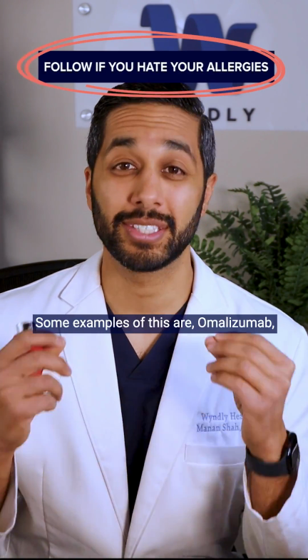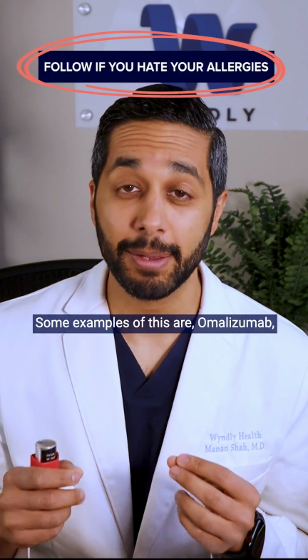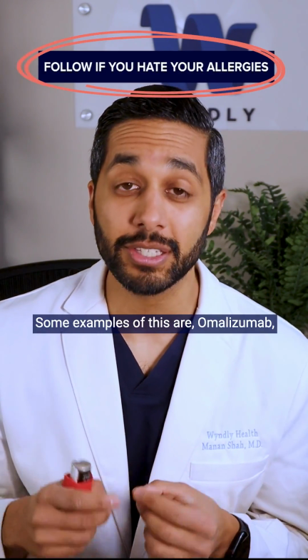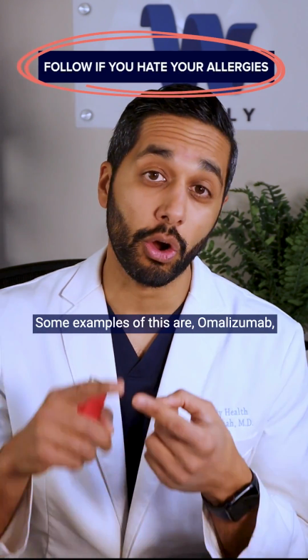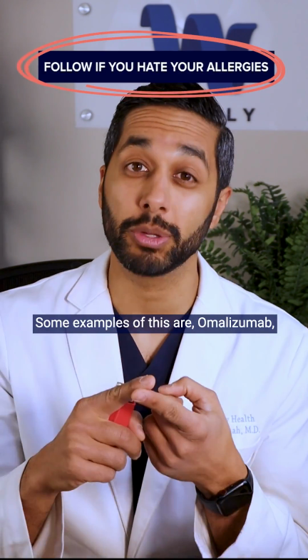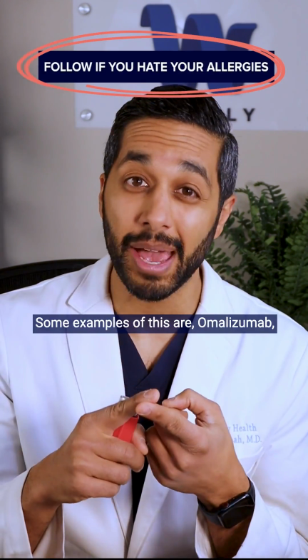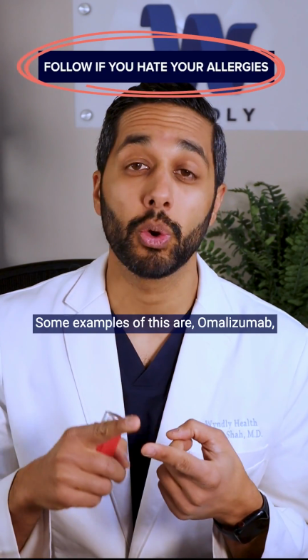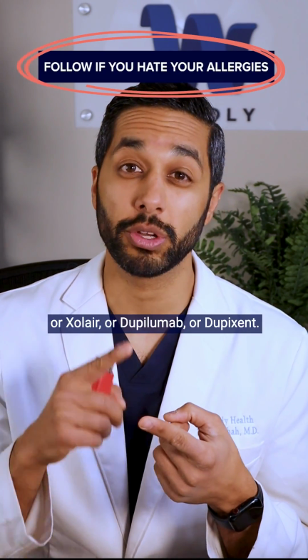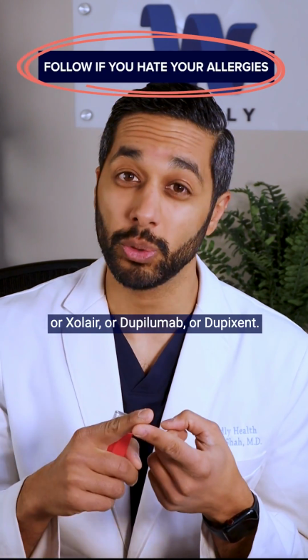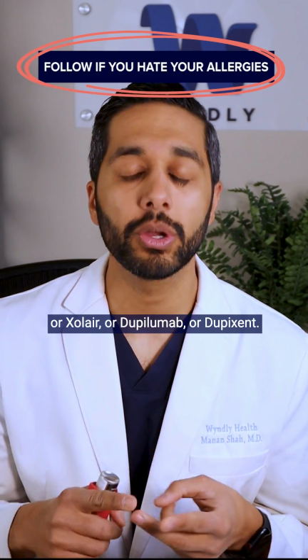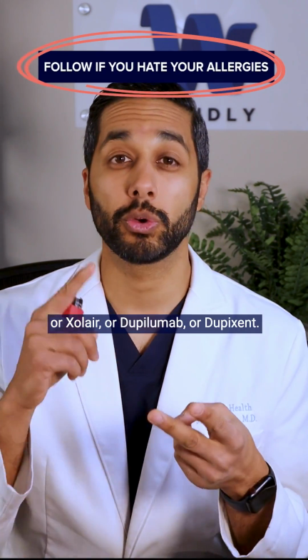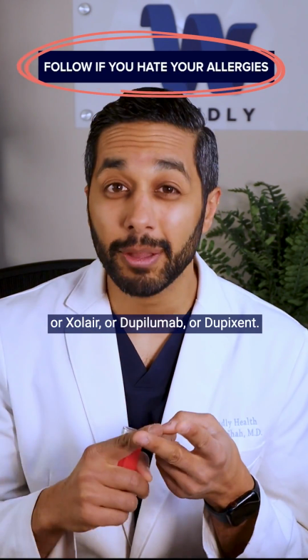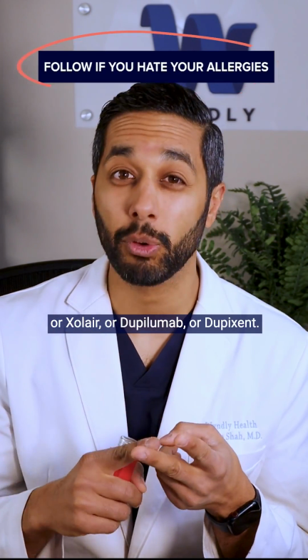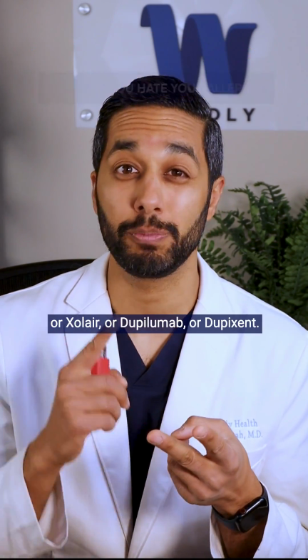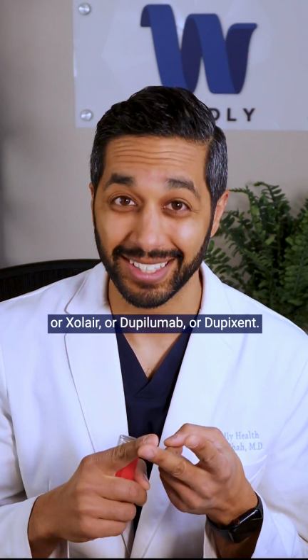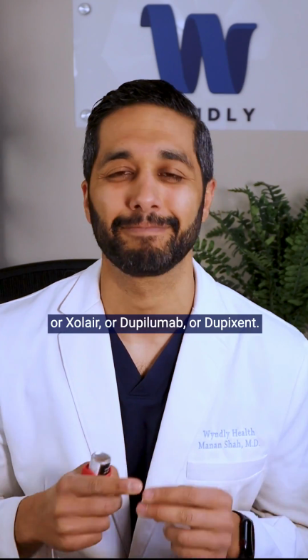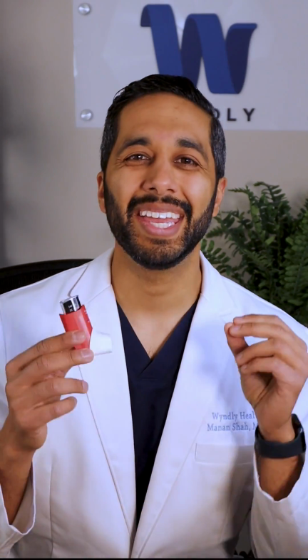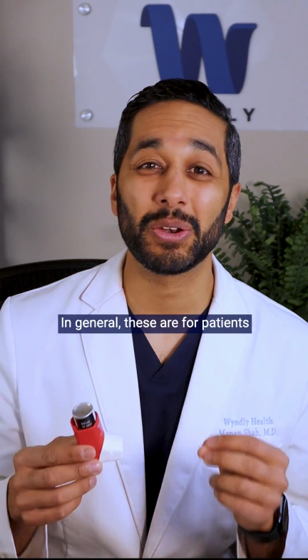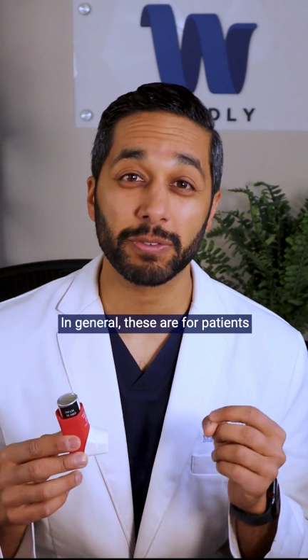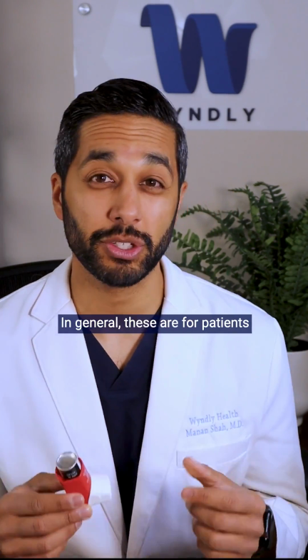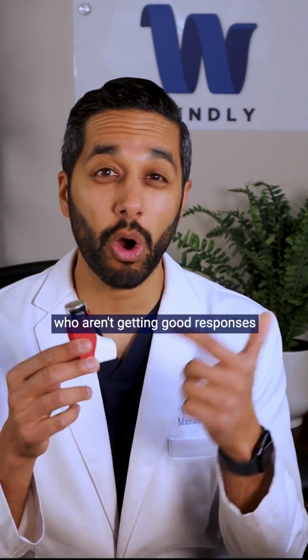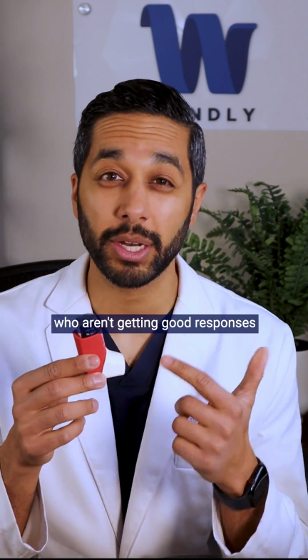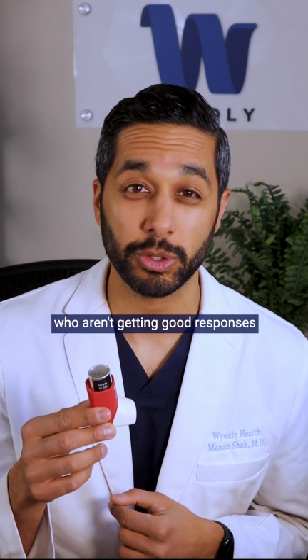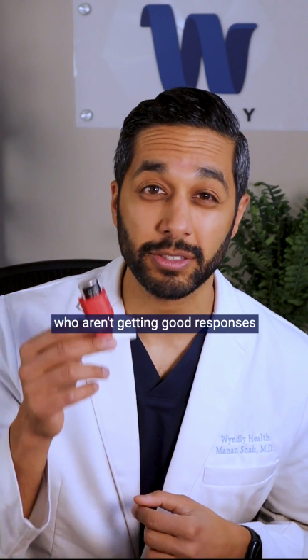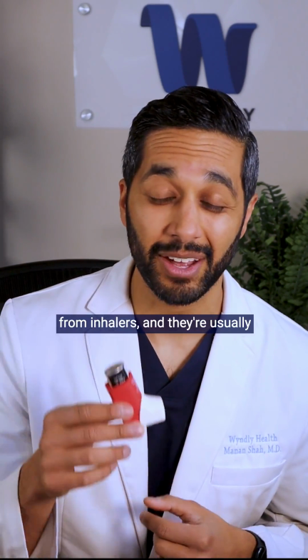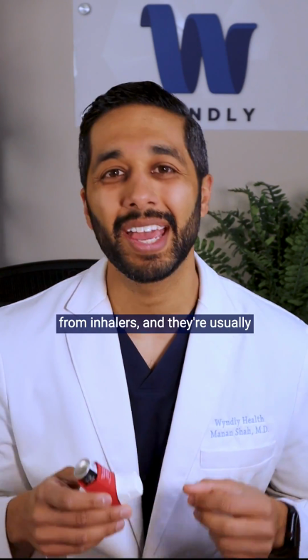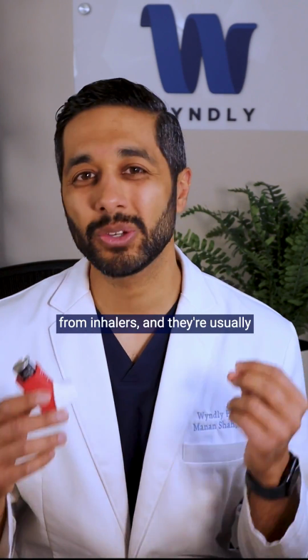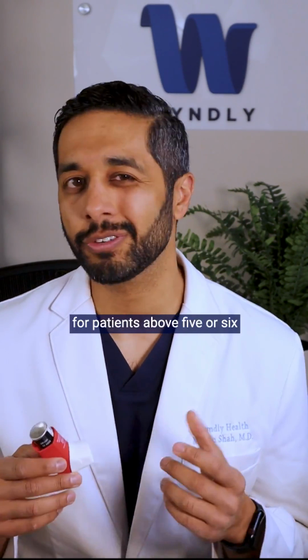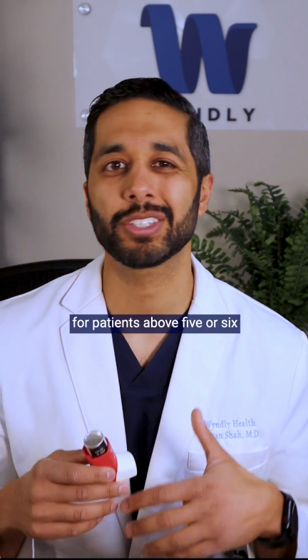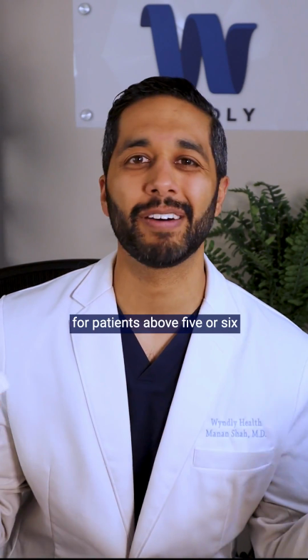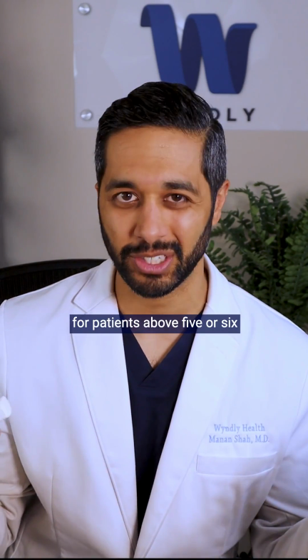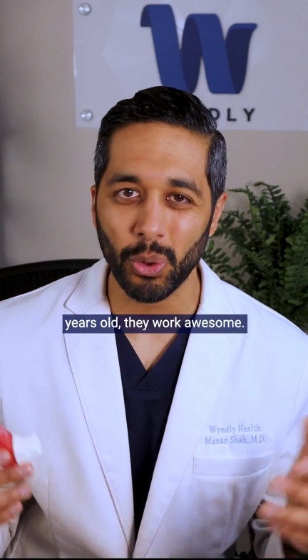Some examples of this are omalizumab or Xolair, or dupilumab or Dupixent. In general, these are for patients who aren't getting good responses from inhalers, and they're usually for patients about five or six years old and older.